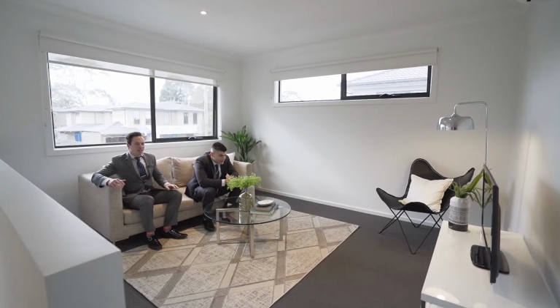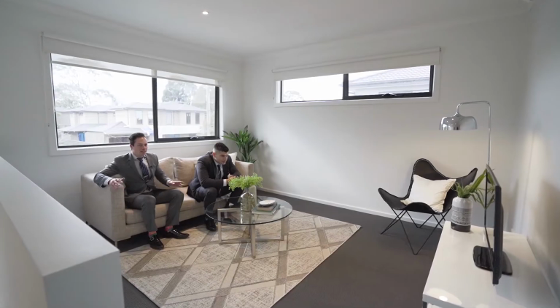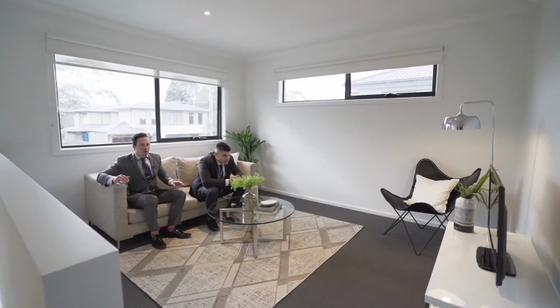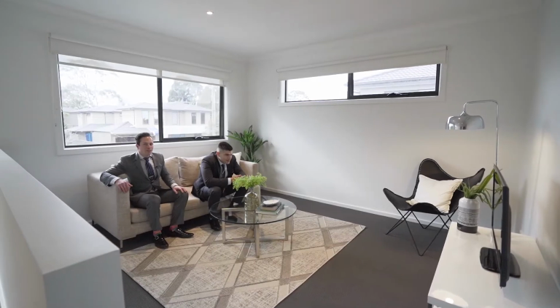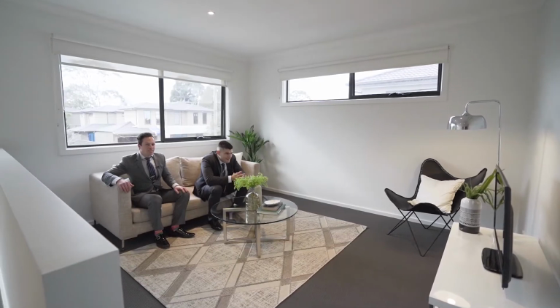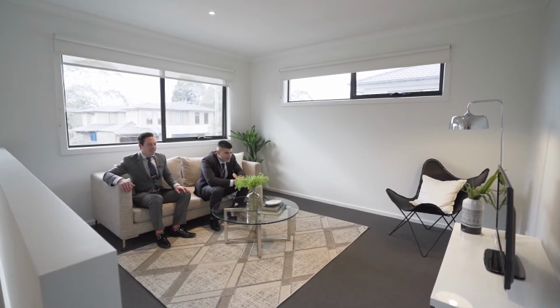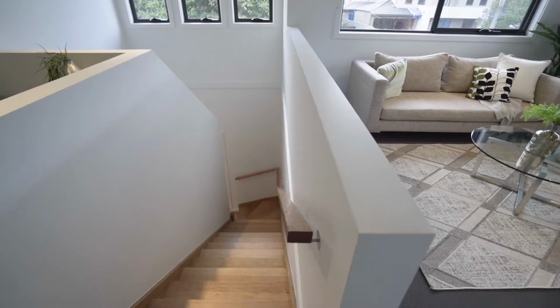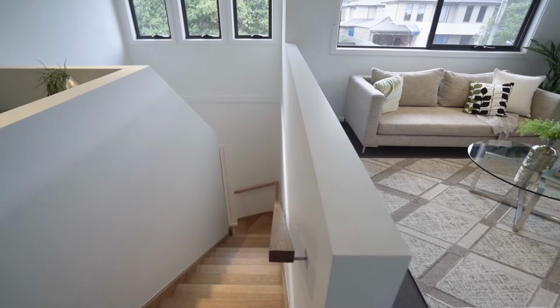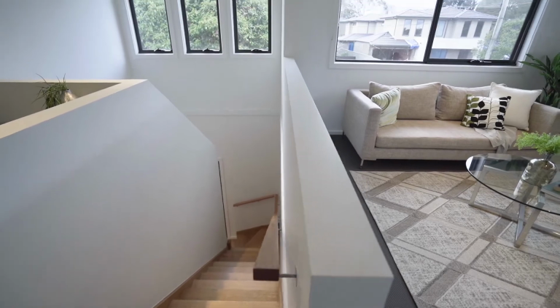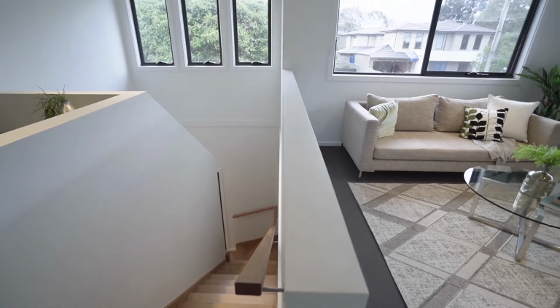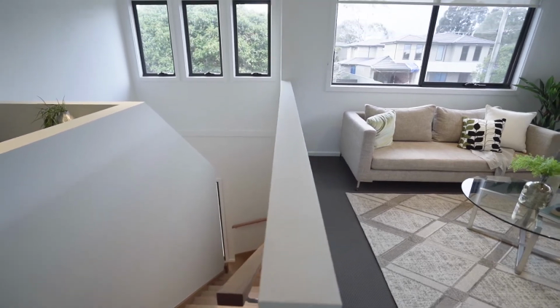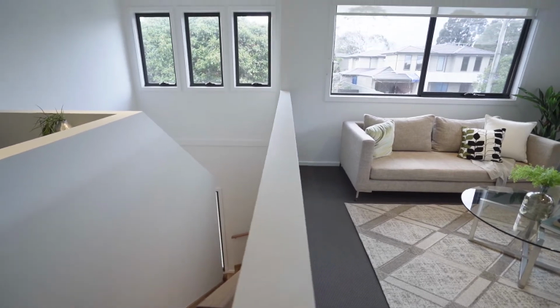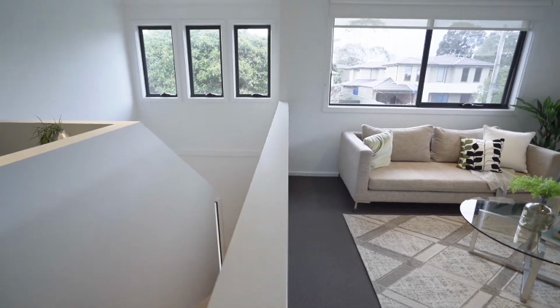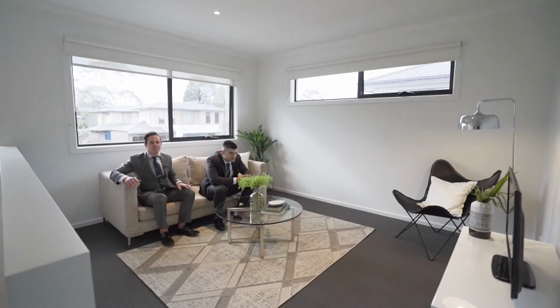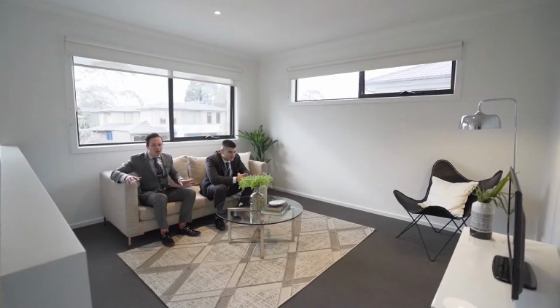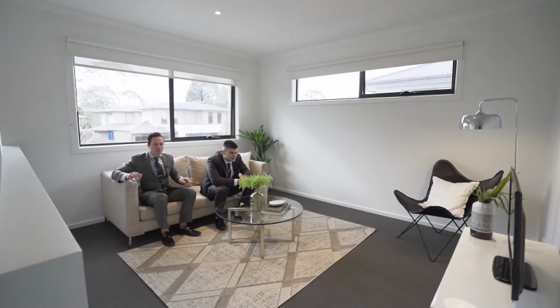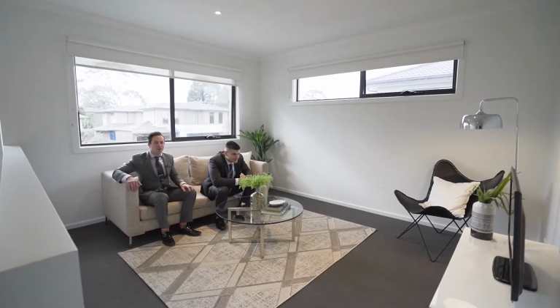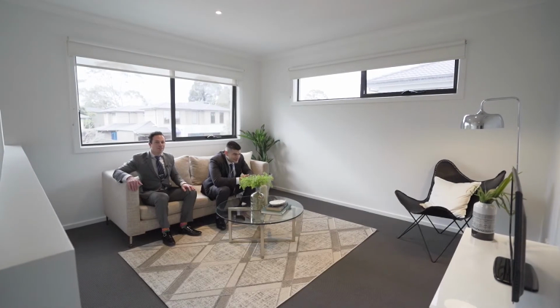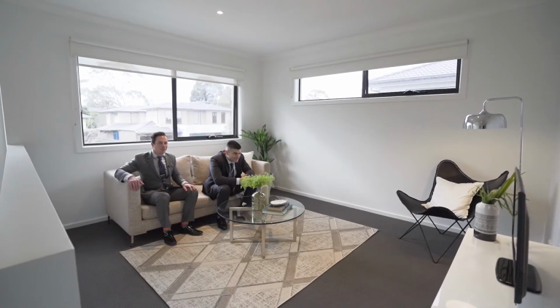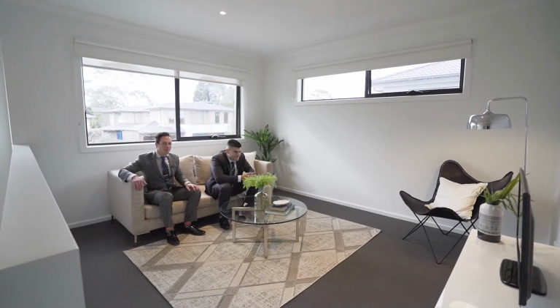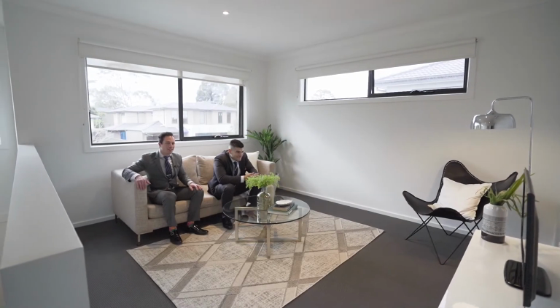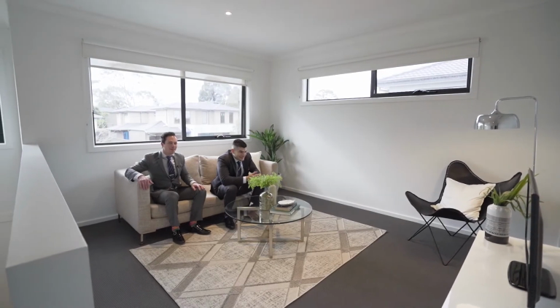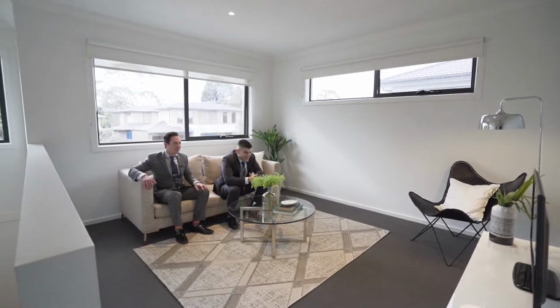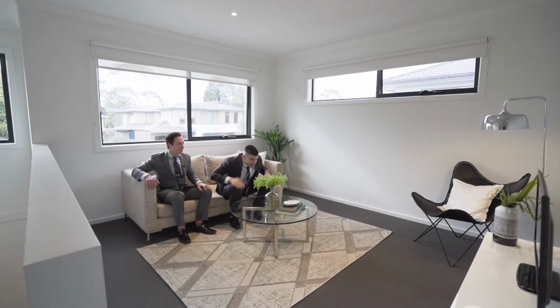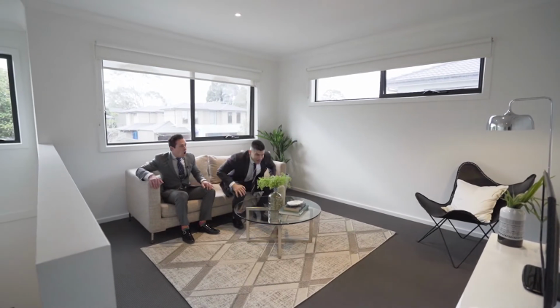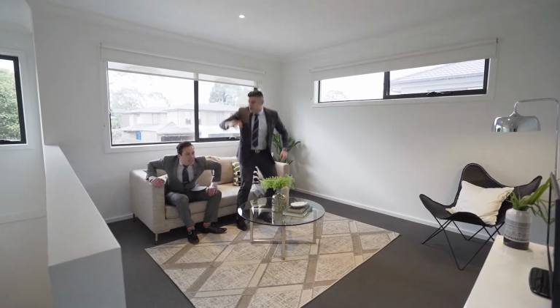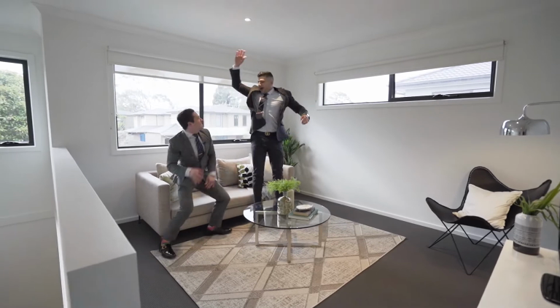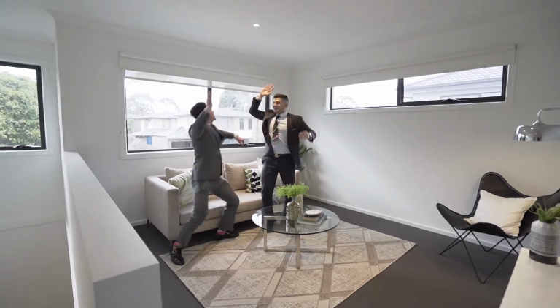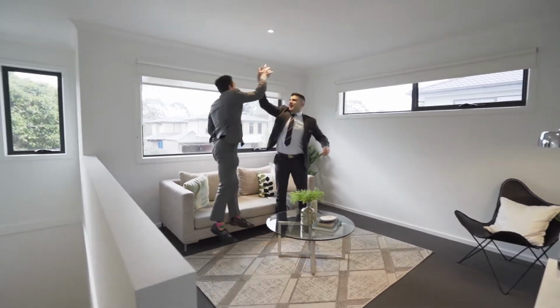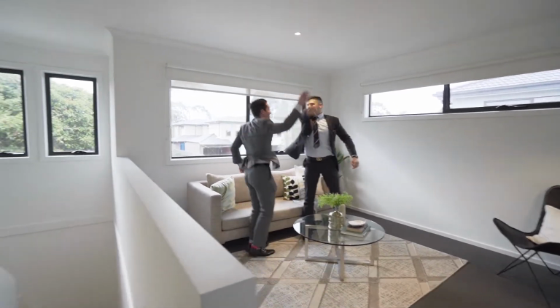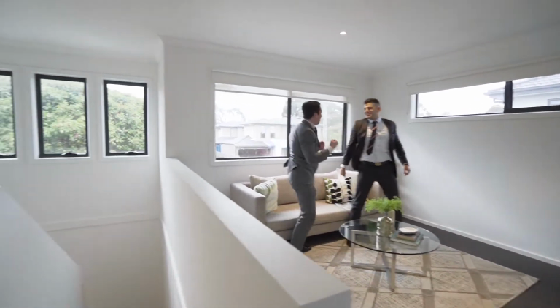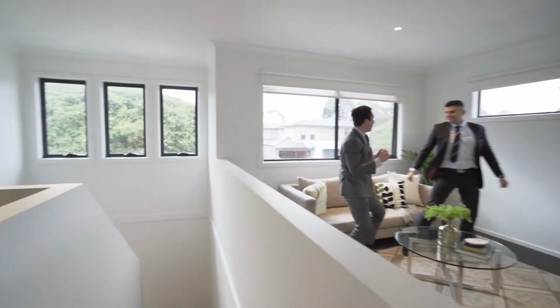This private upstairs living area with heaps of natural light is the perfect spot to enjoy the big game.